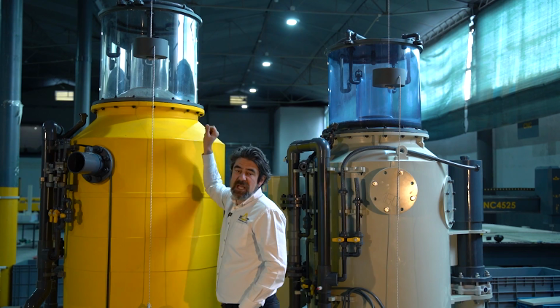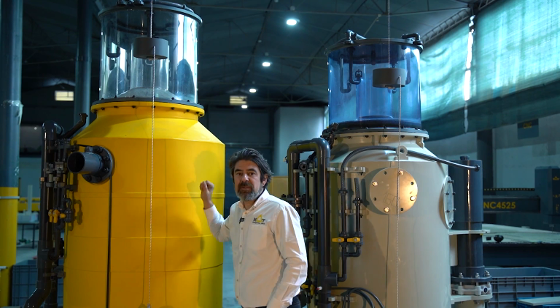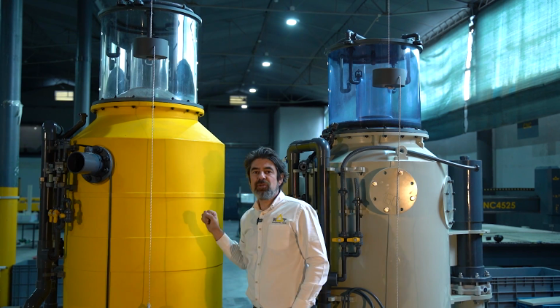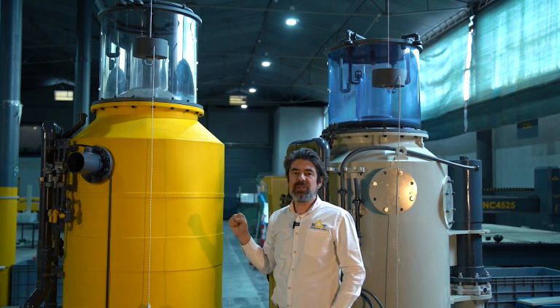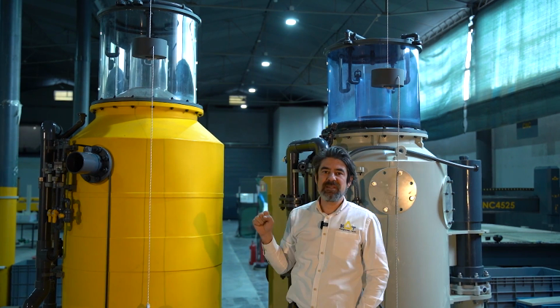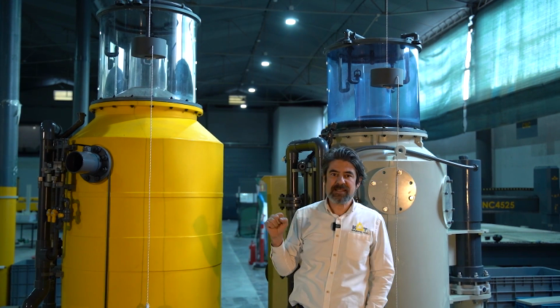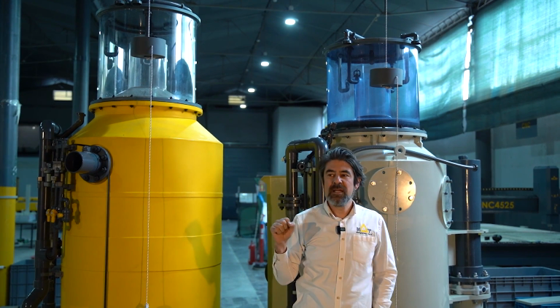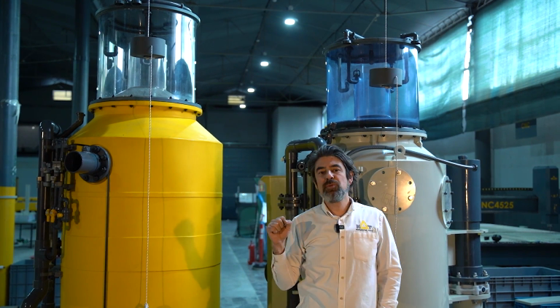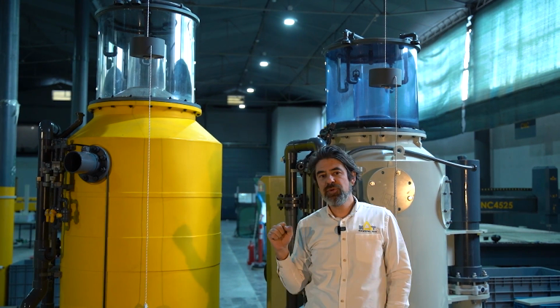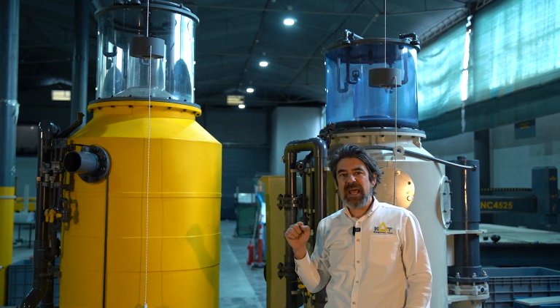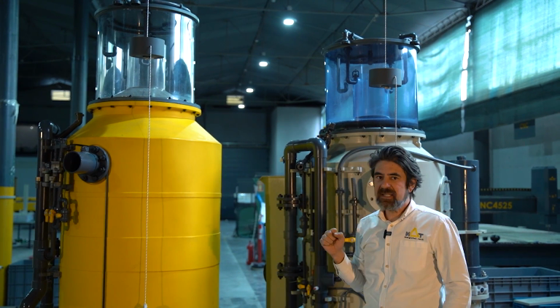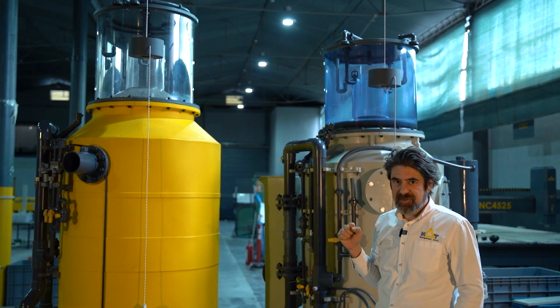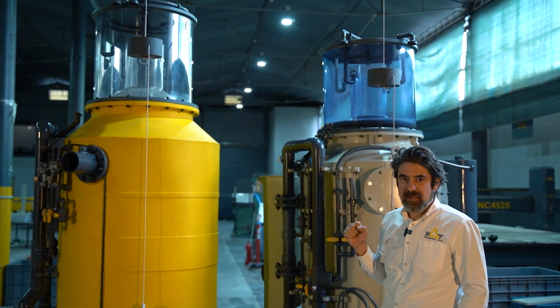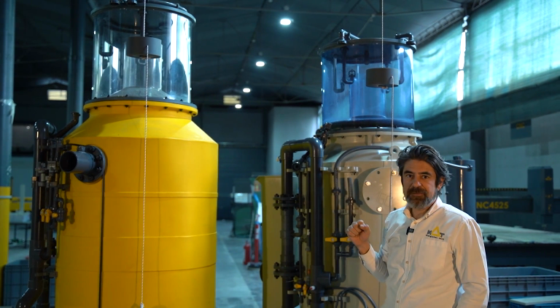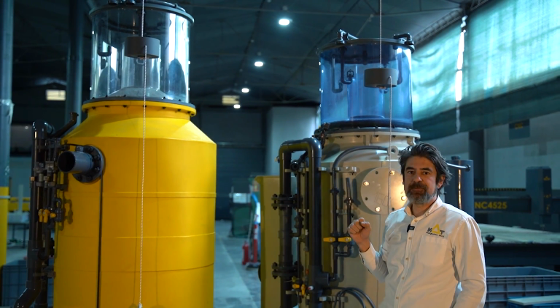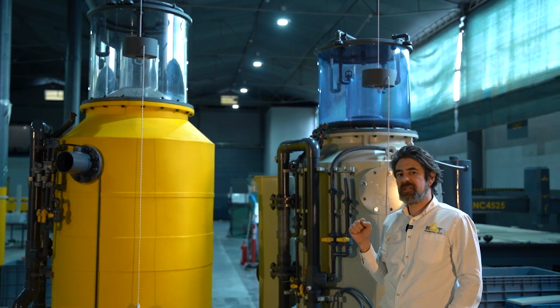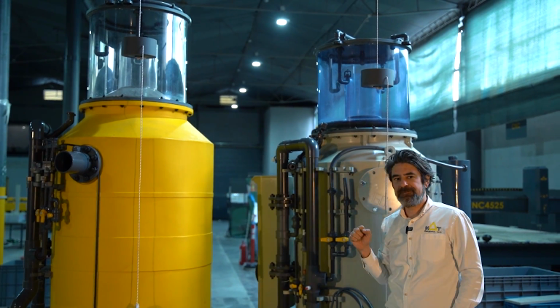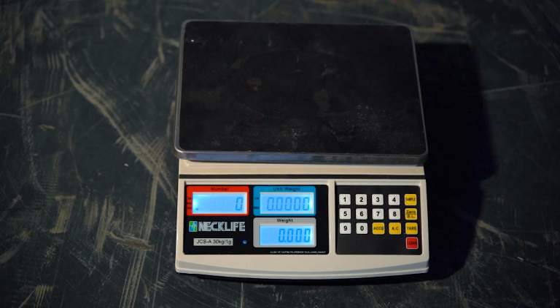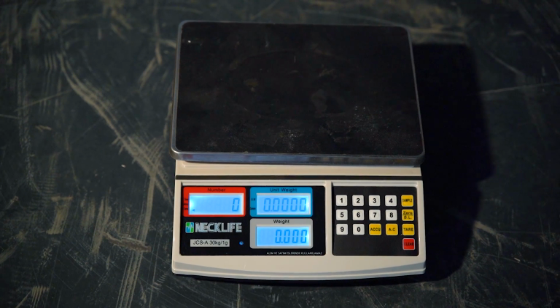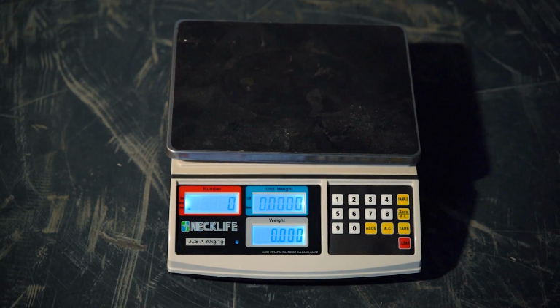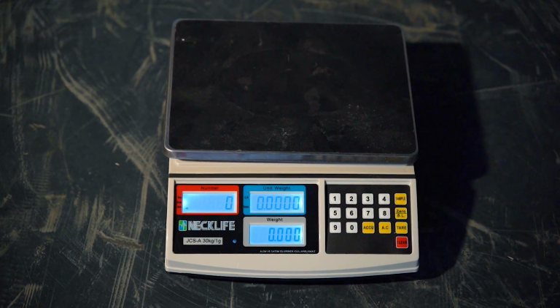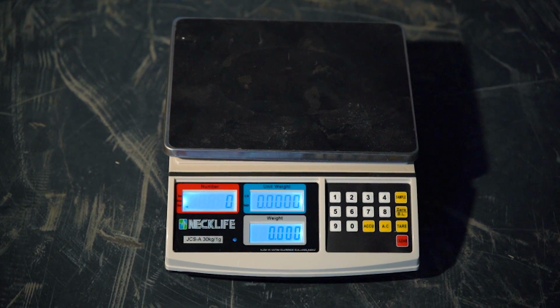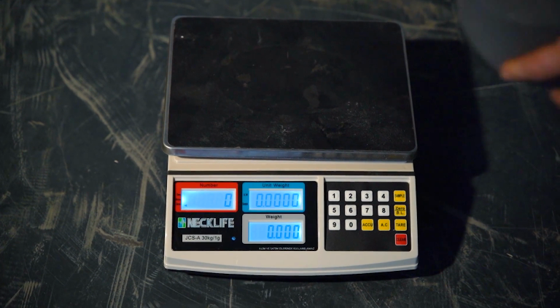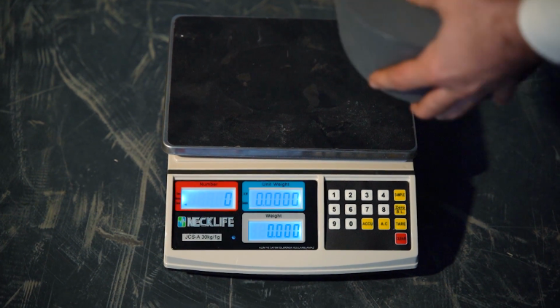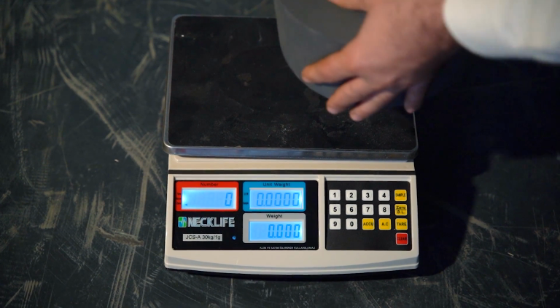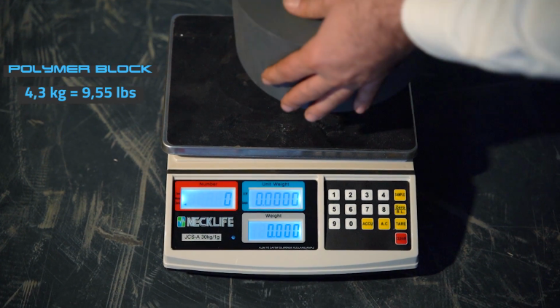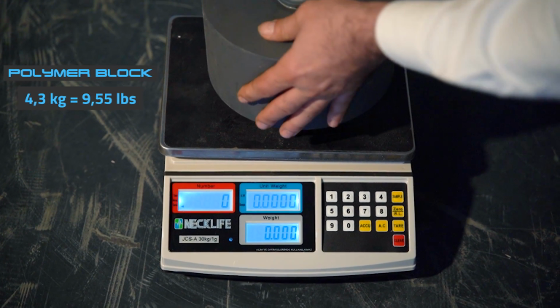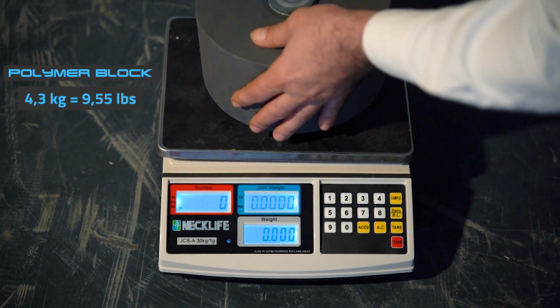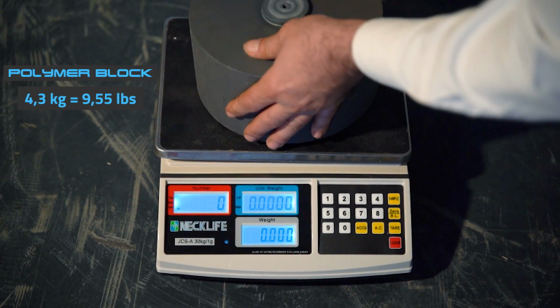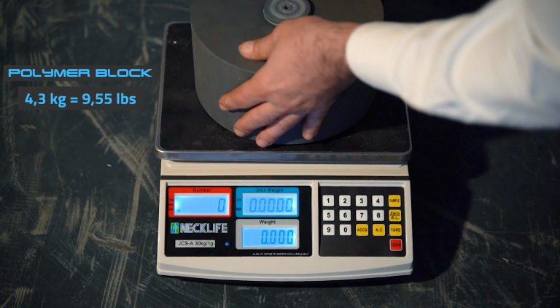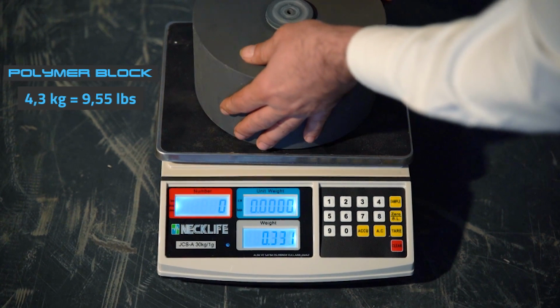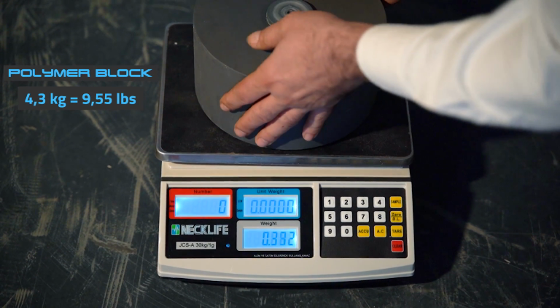And today we will make two different tests to prove the mechanical strength of these polymers. During the pendulum crash test we will use three different weights and shapes.